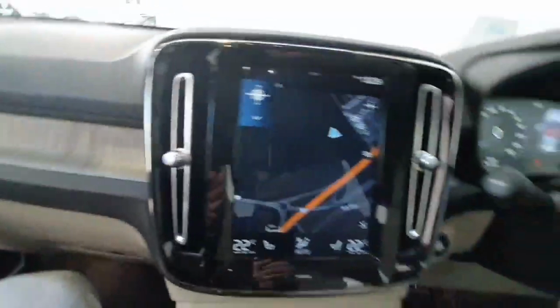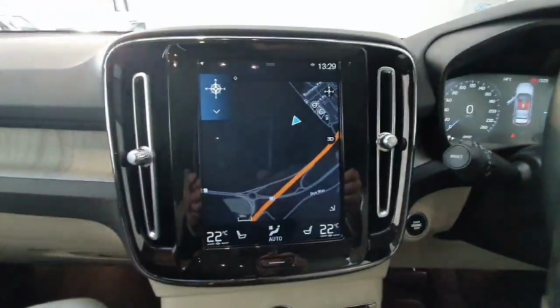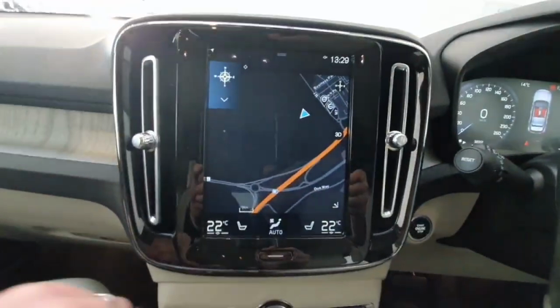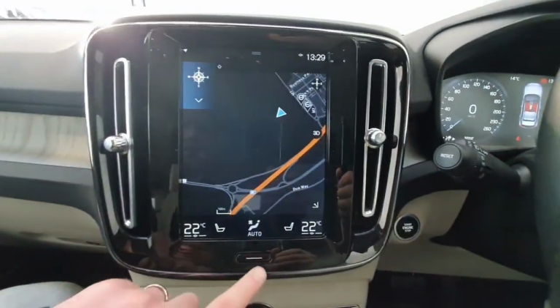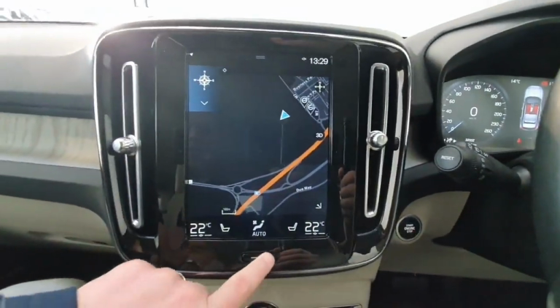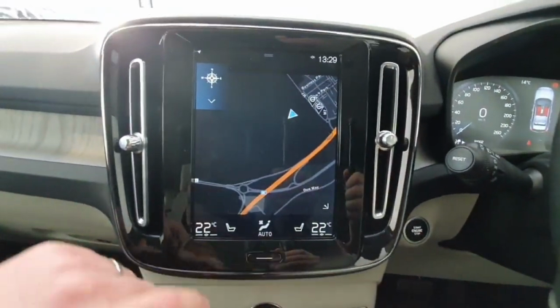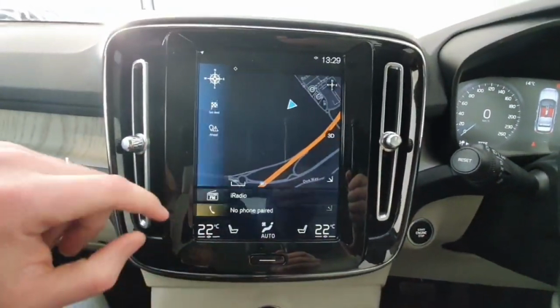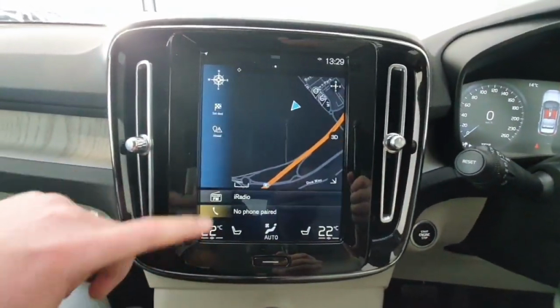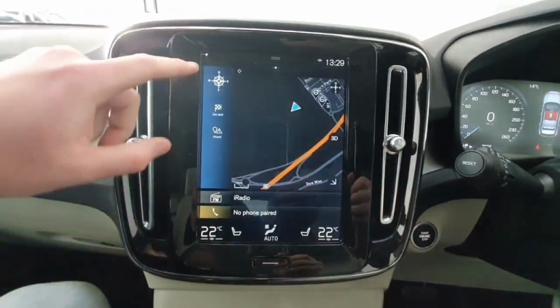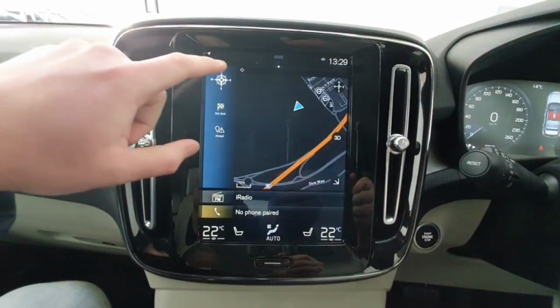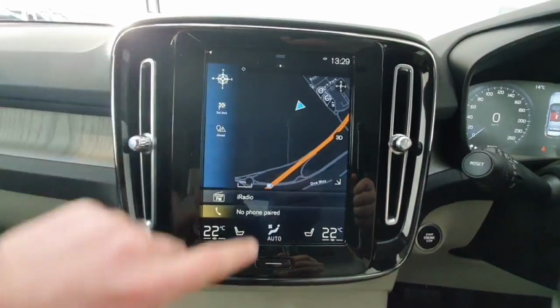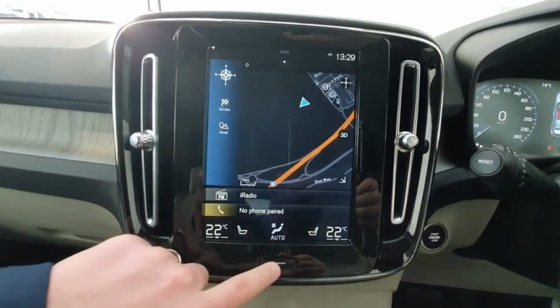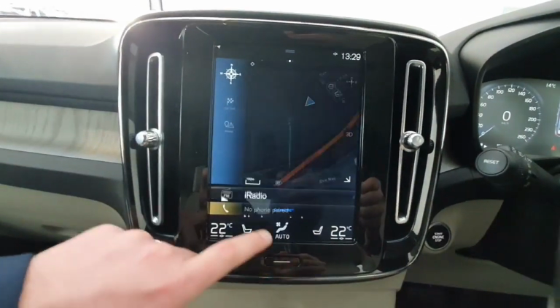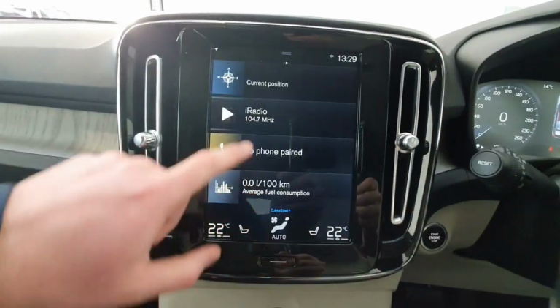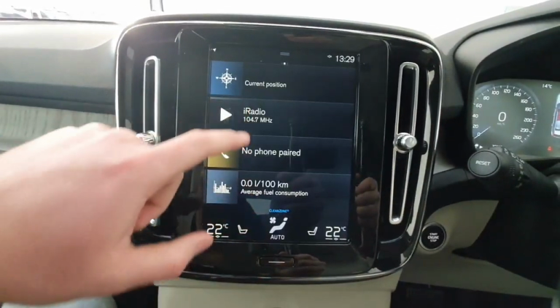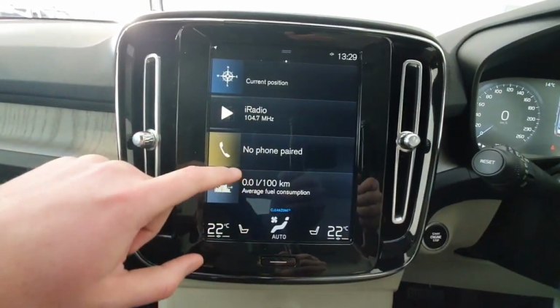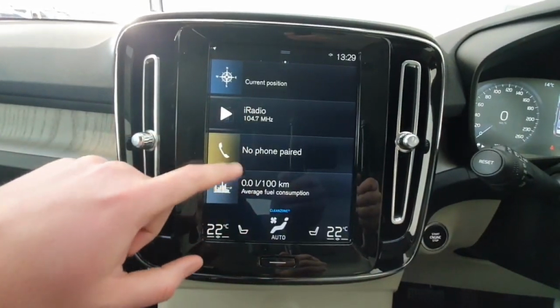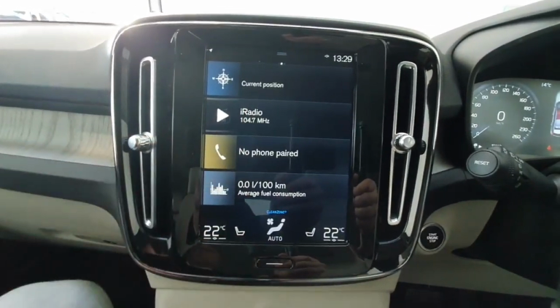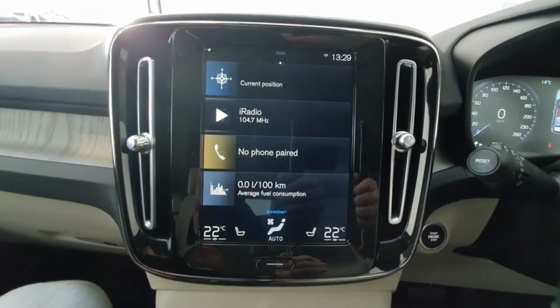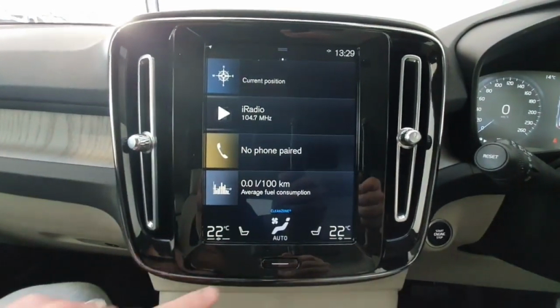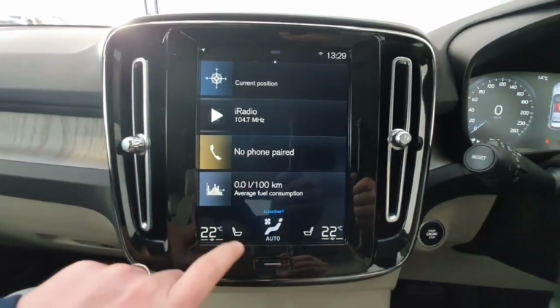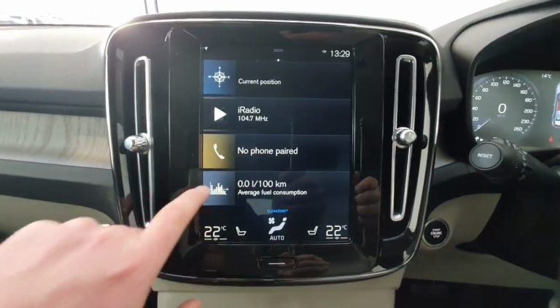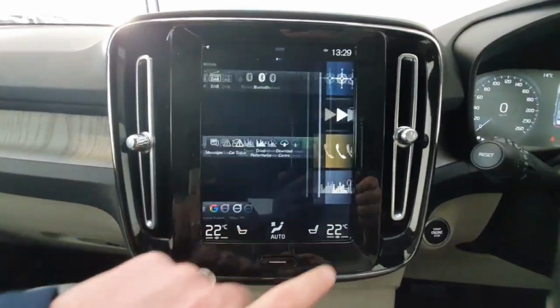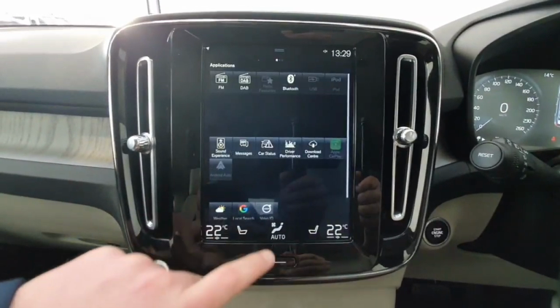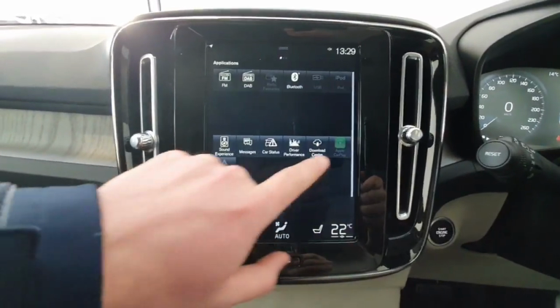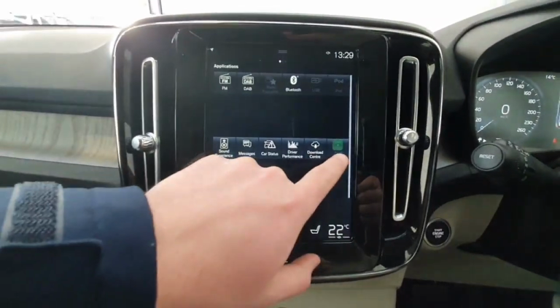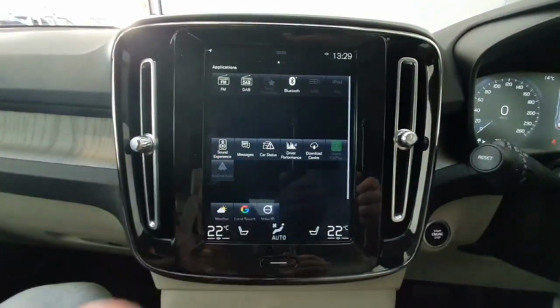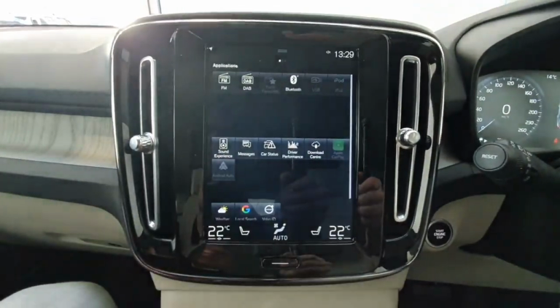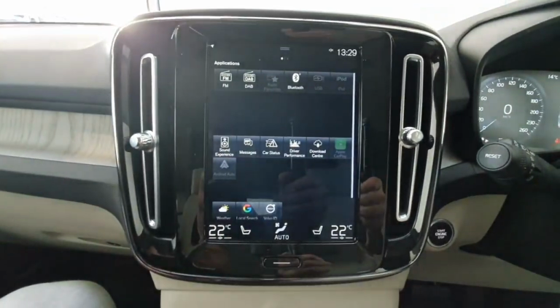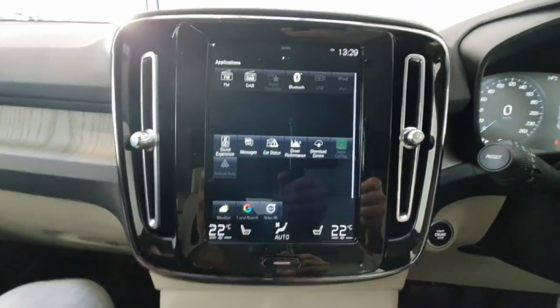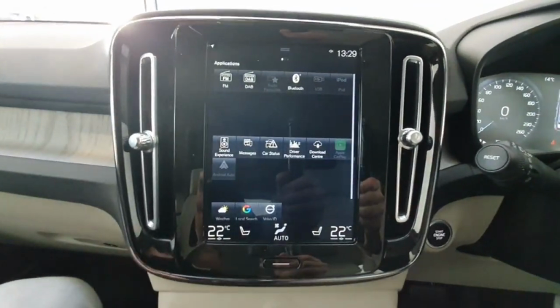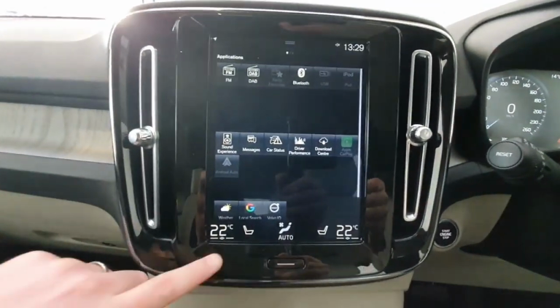On the centre console you do have a touchscreen infotainment system, giving you access to everything from built-in navigation to your radio and Bluetooth for phone calls and streaming.